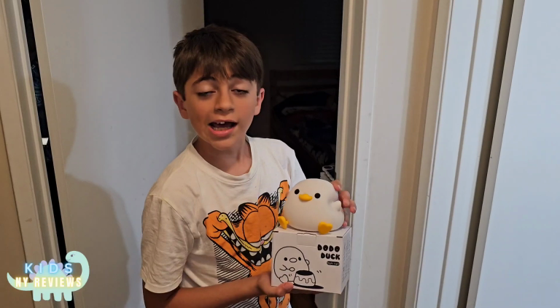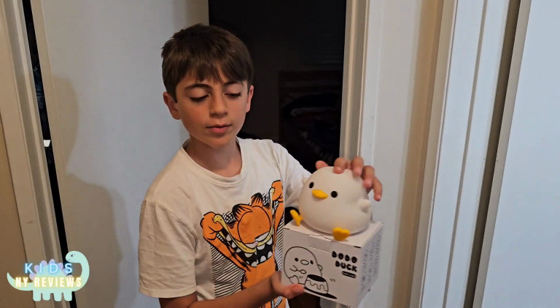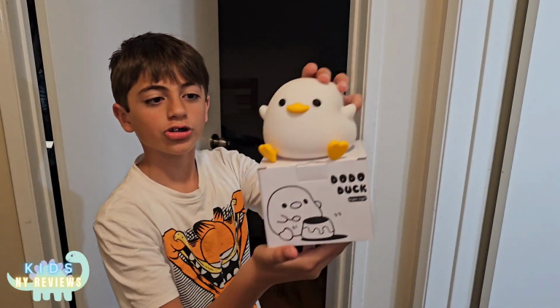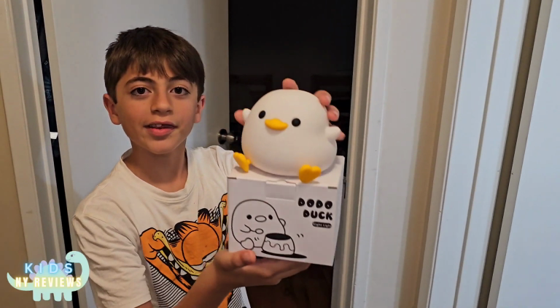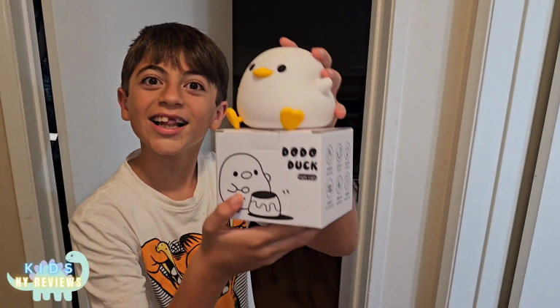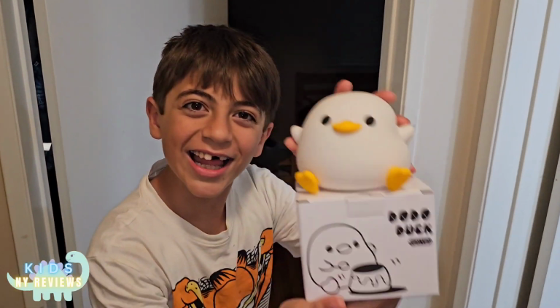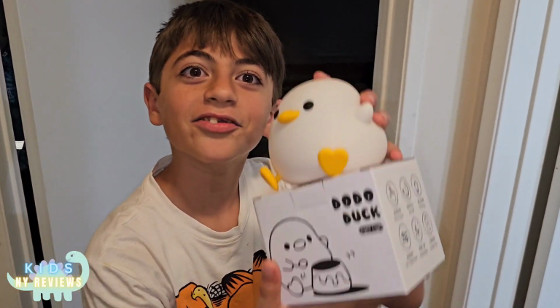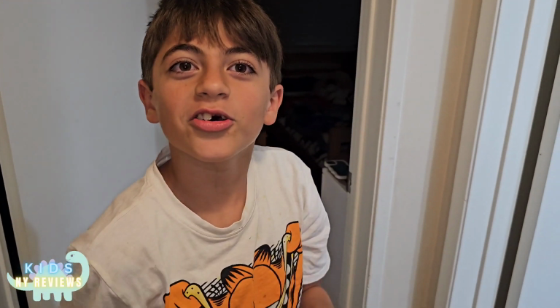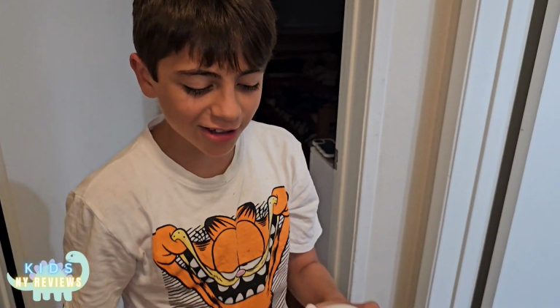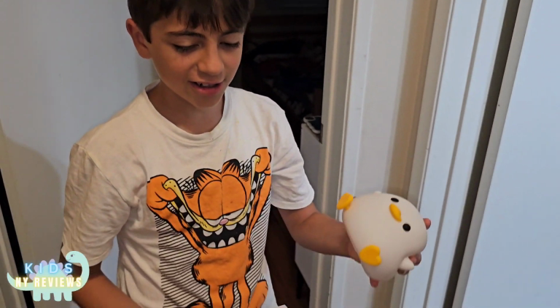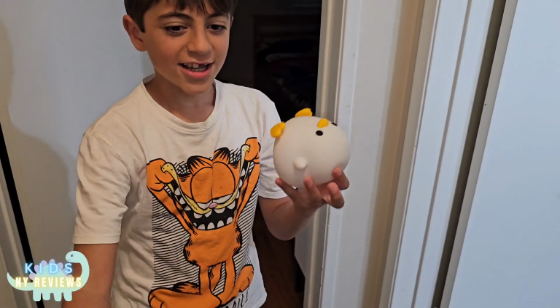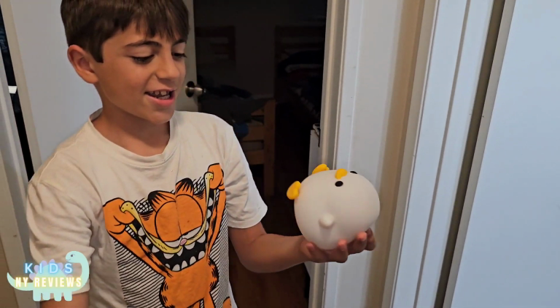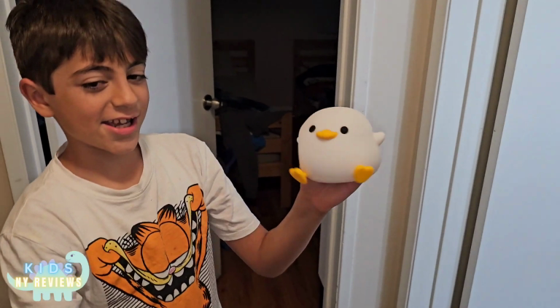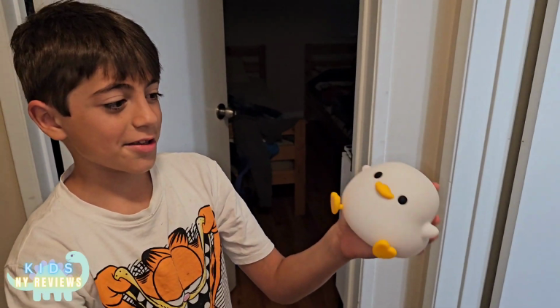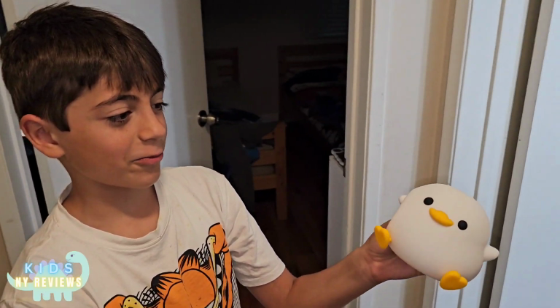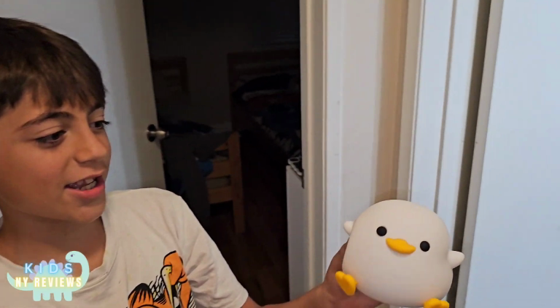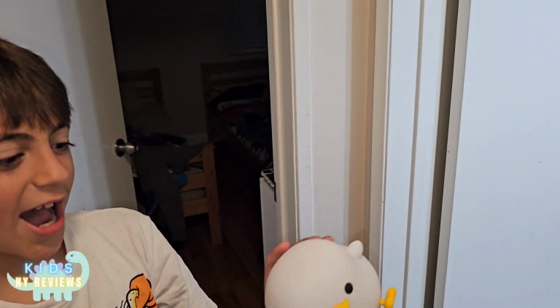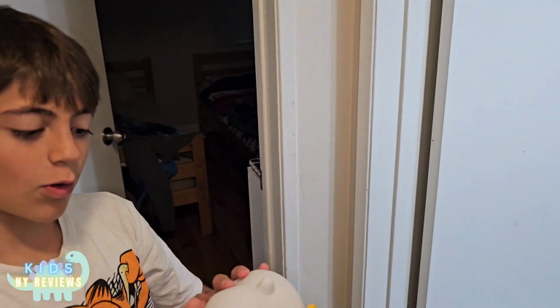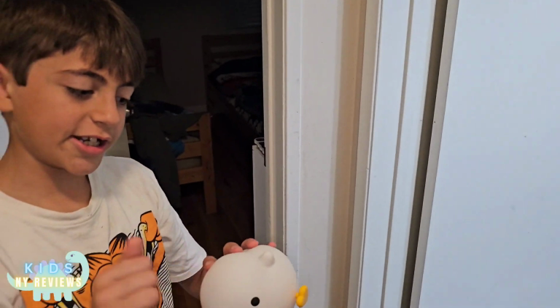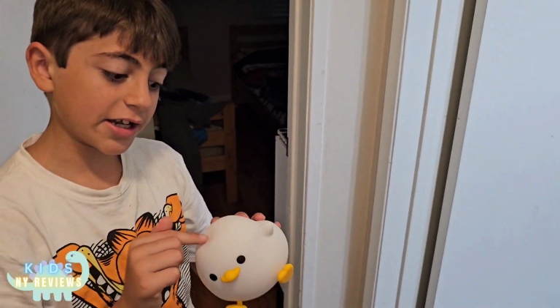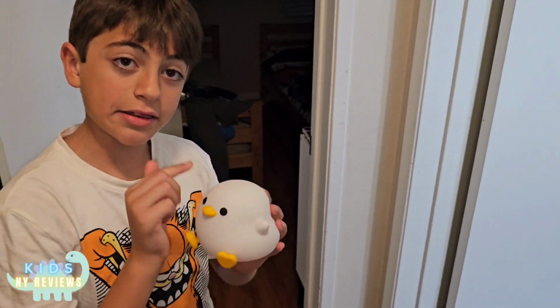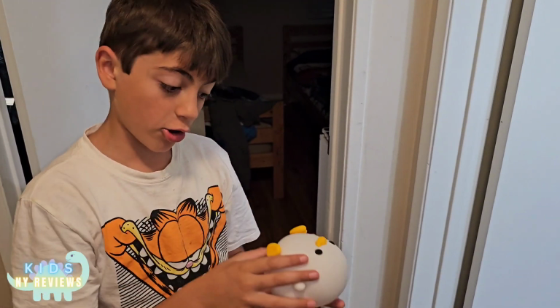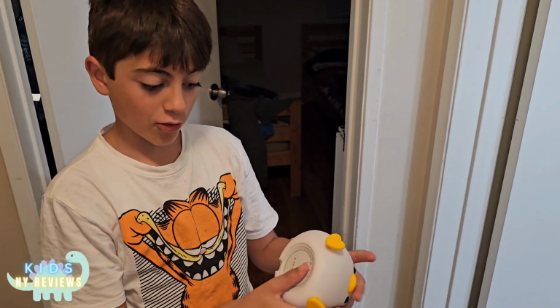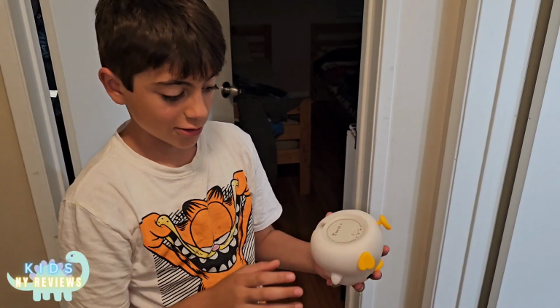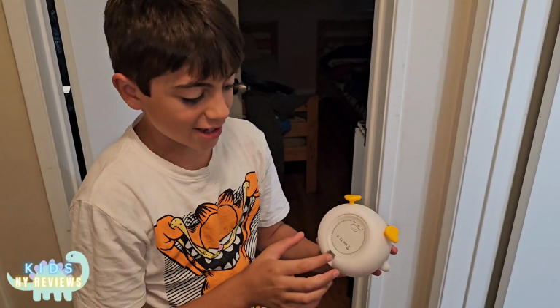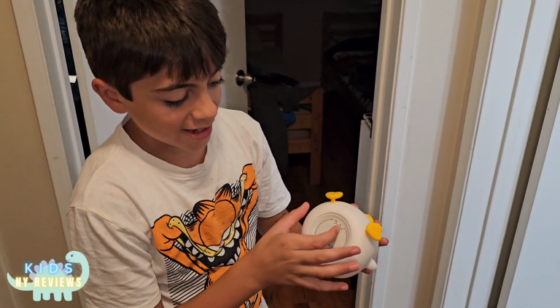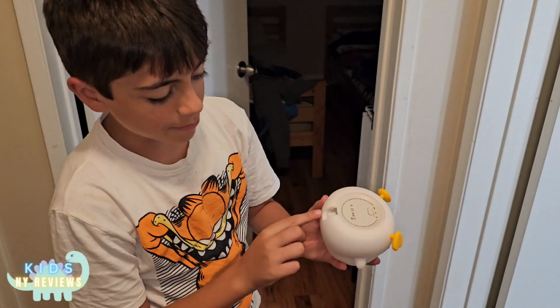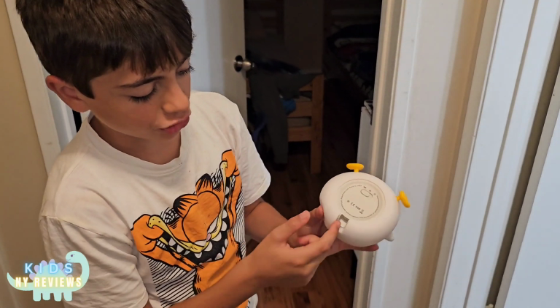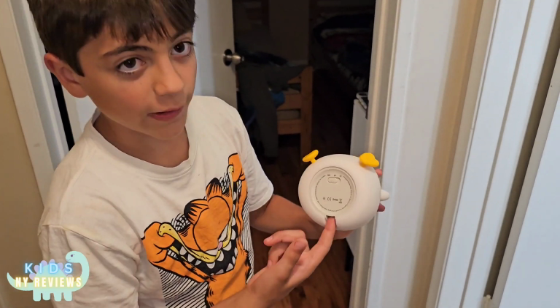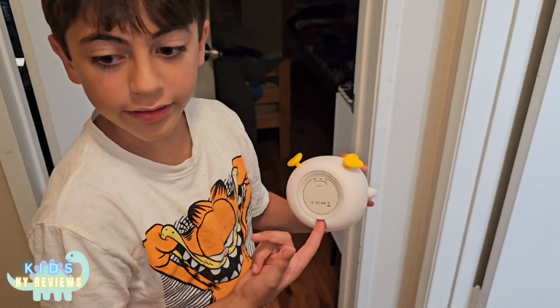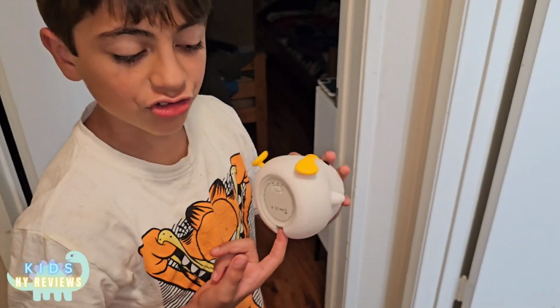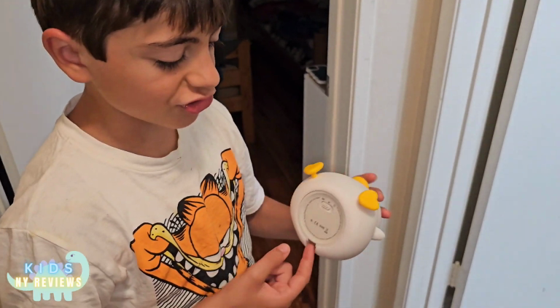Hello guys, I'm going to be showing you this night light dodo dock. It is really high quality. It's durable. It comes with a charger right here so you can charge it.